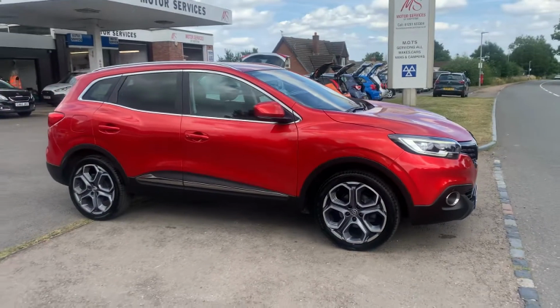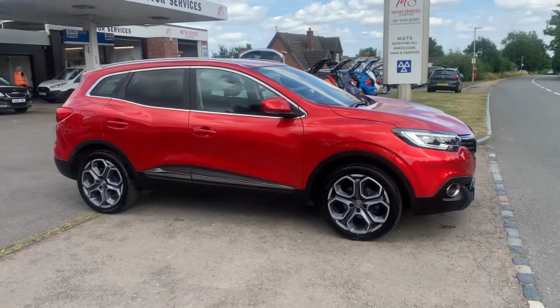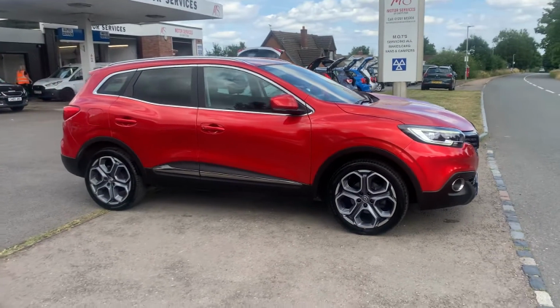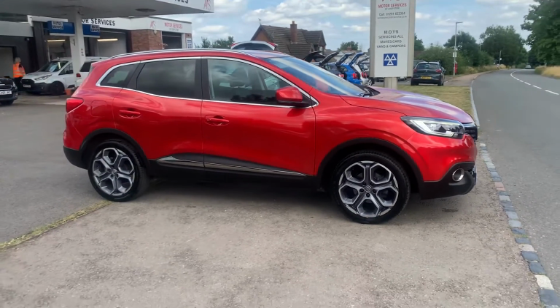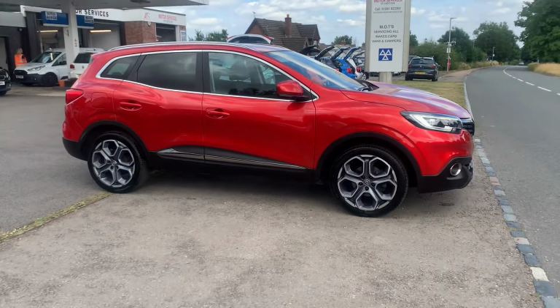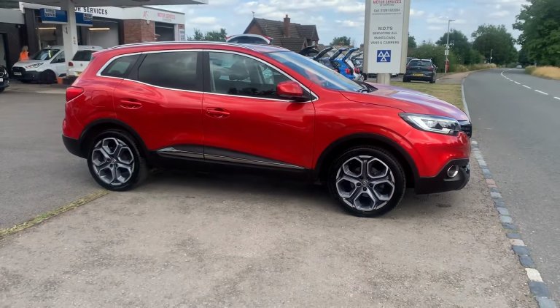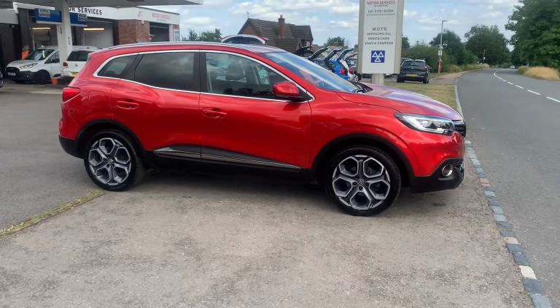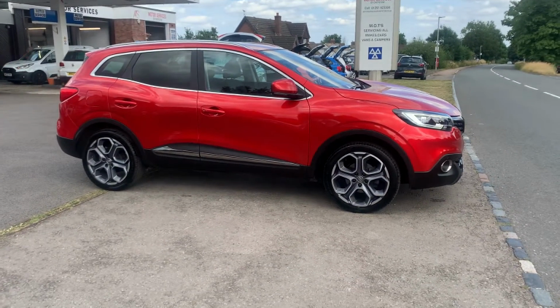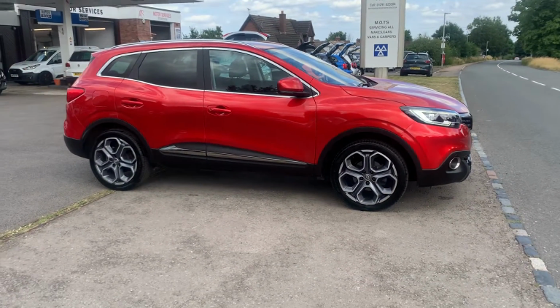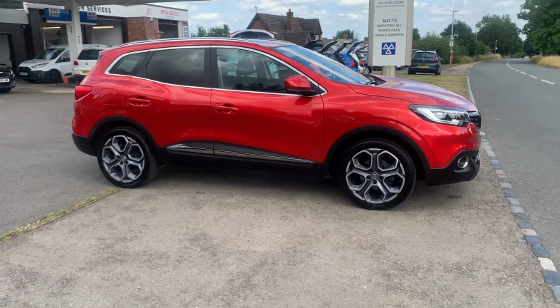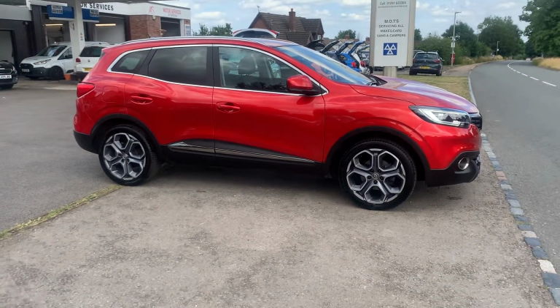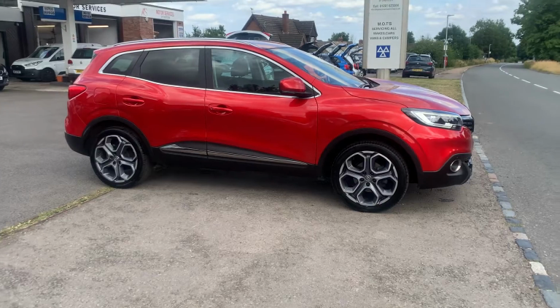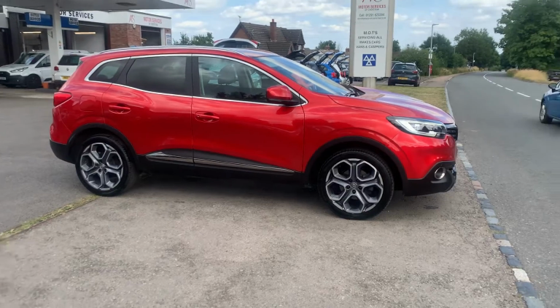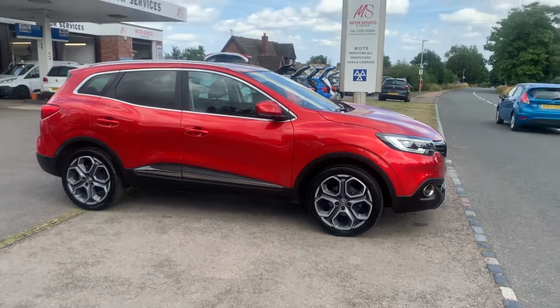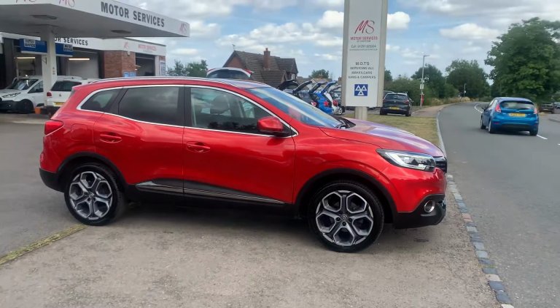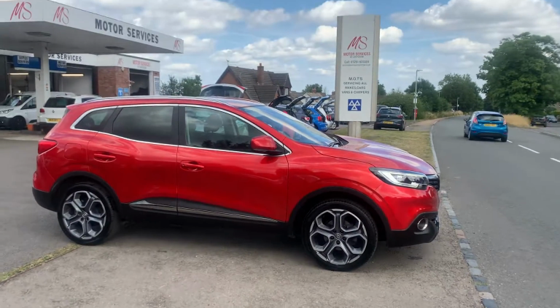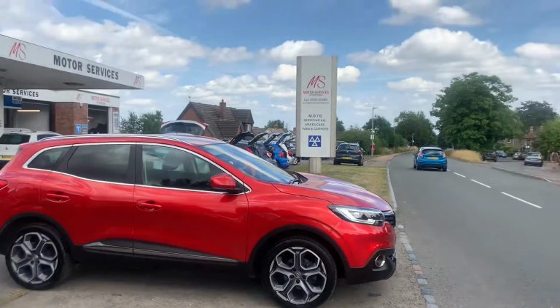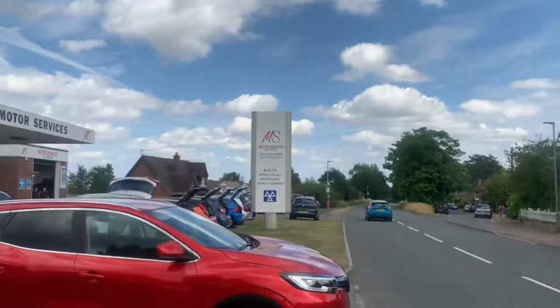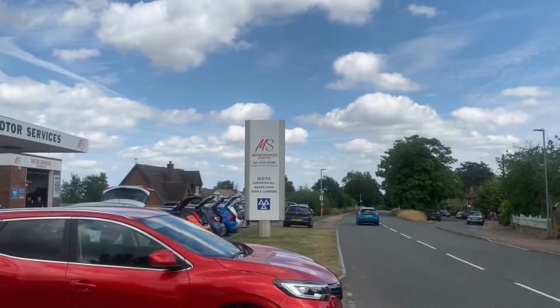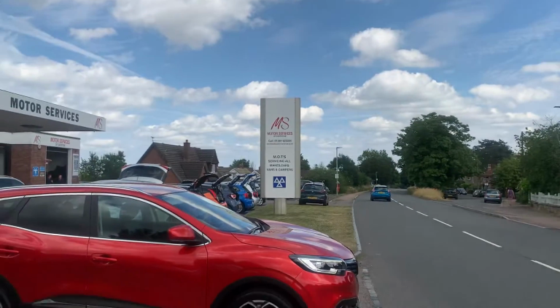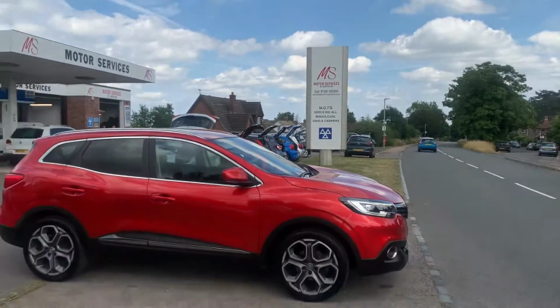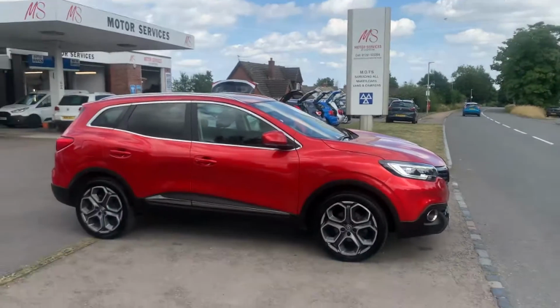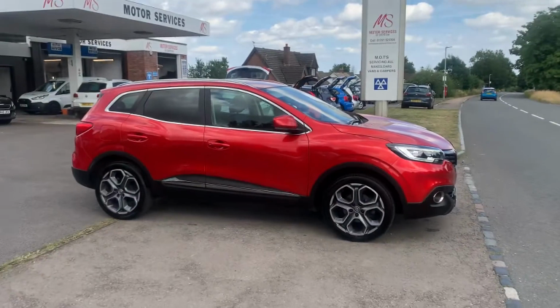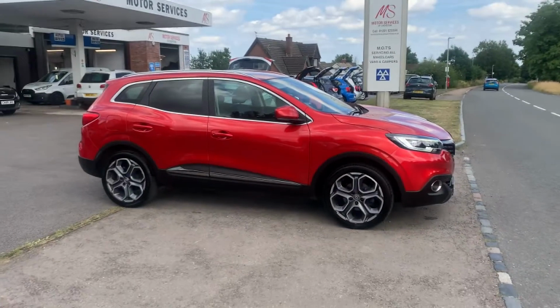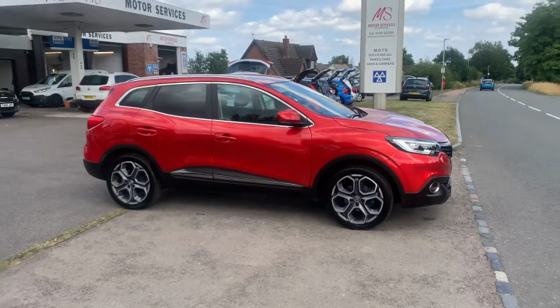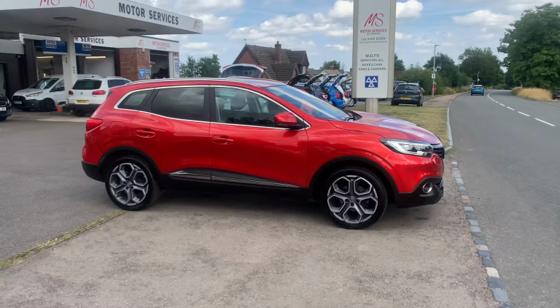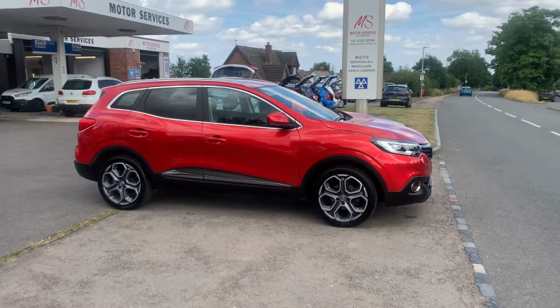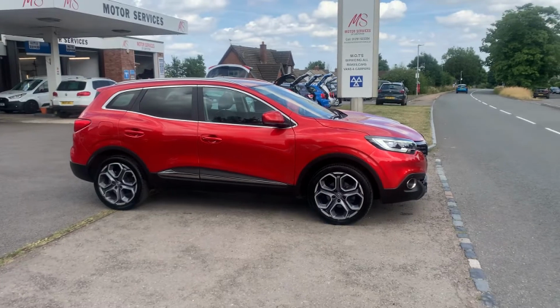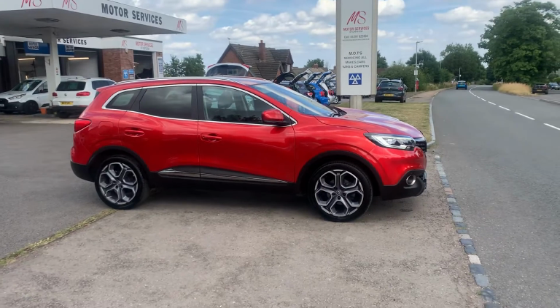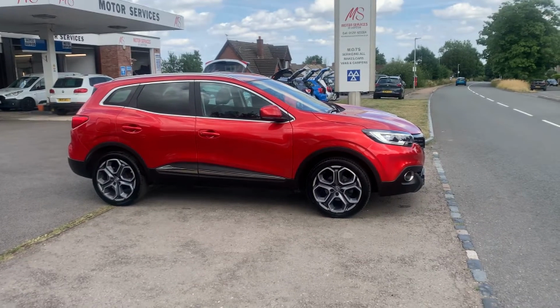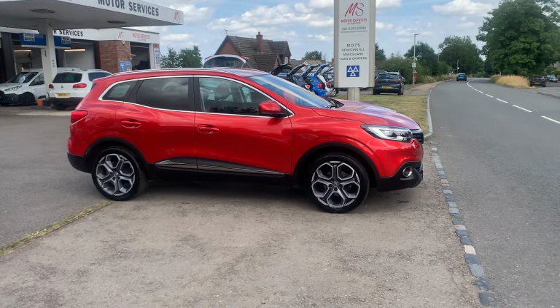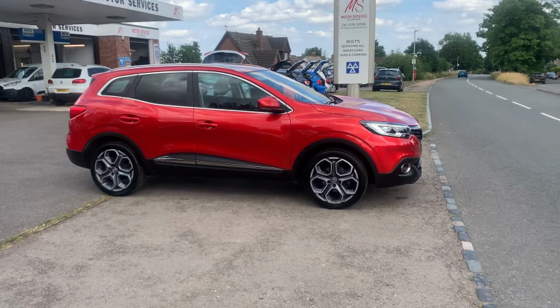We do low rates of finance from as little as zero-pound deposit, with great part exchange prices given here at Motor Services of Chepstow. Thank you ever so much for watching and we will hopefully see you soon. Take care, goodbye.